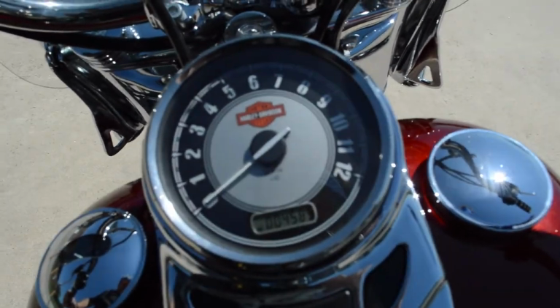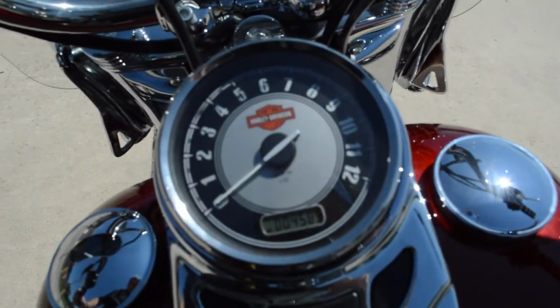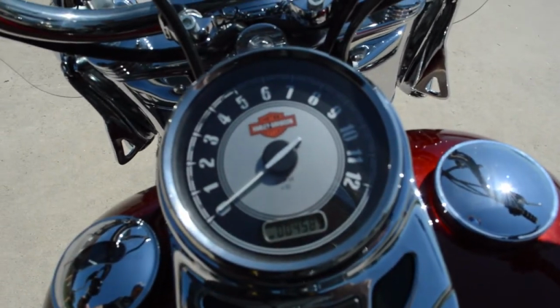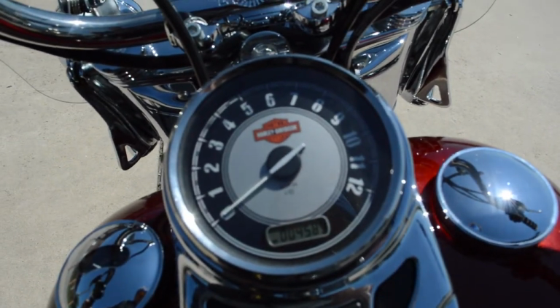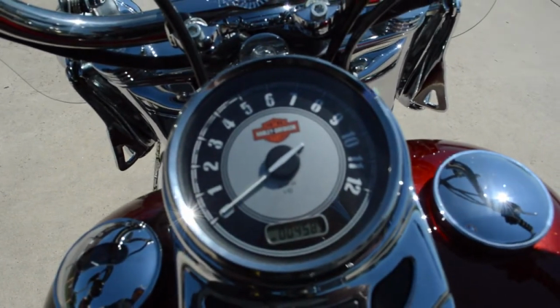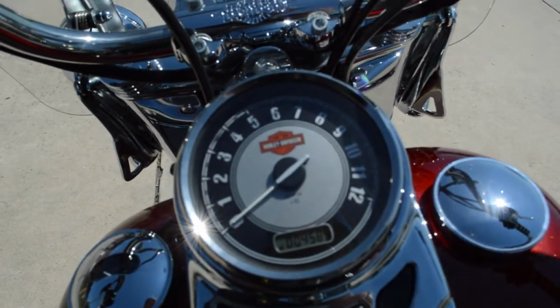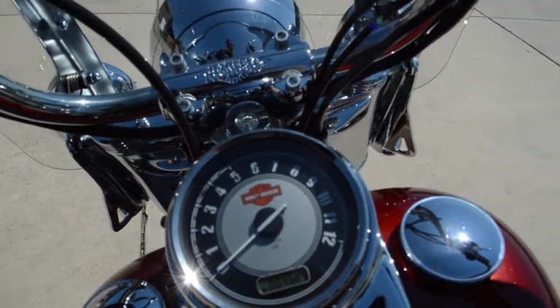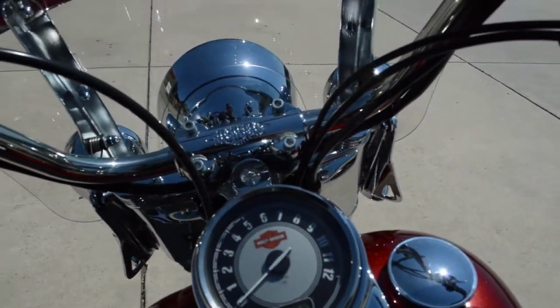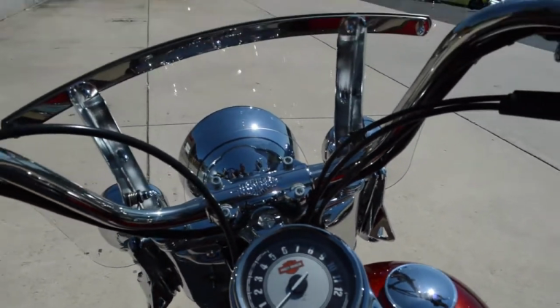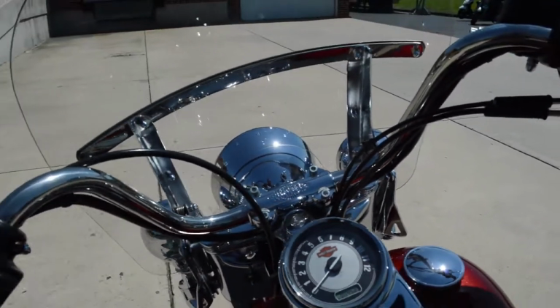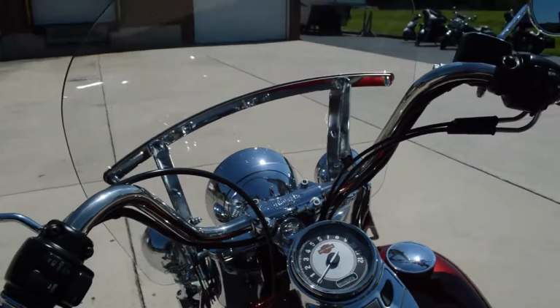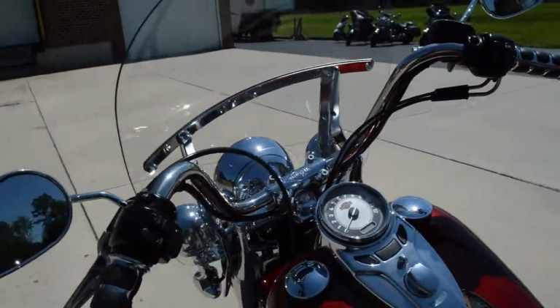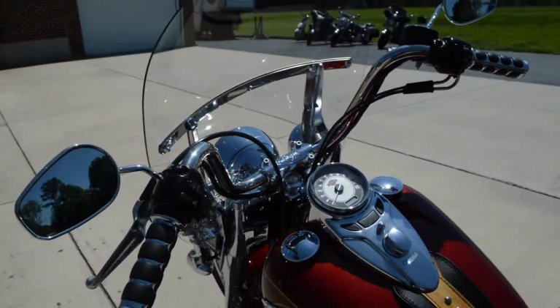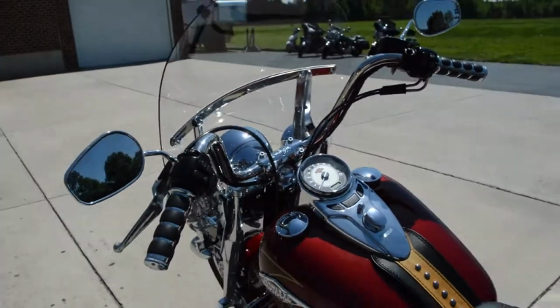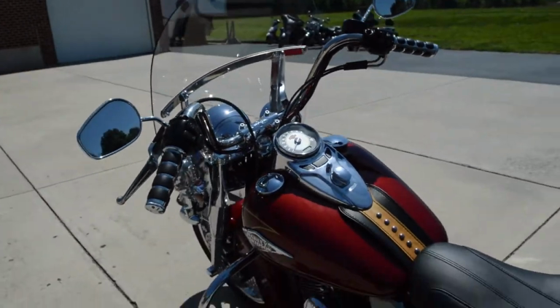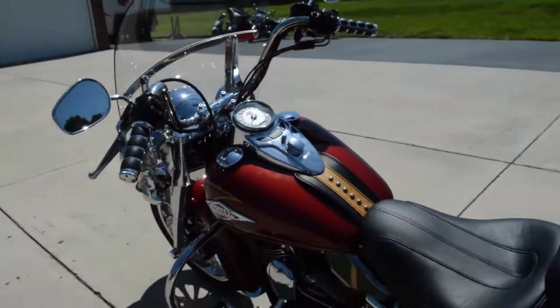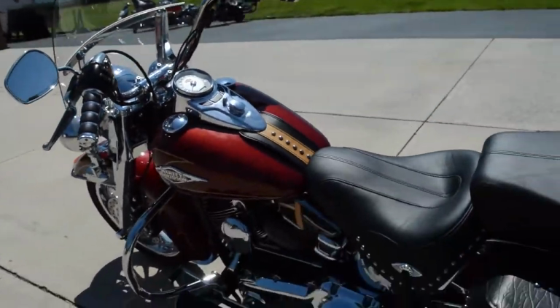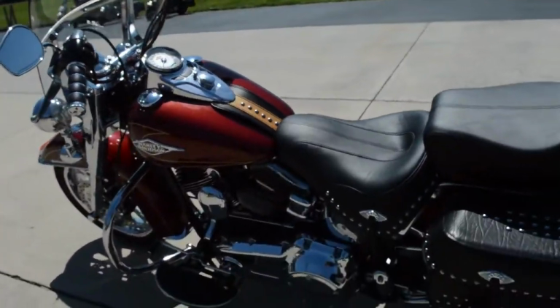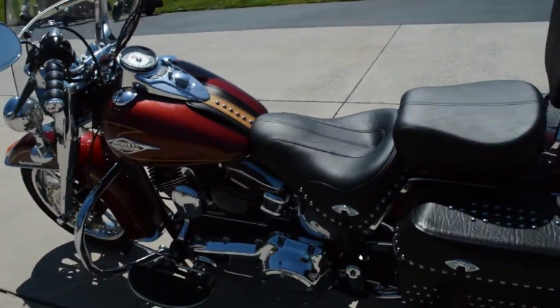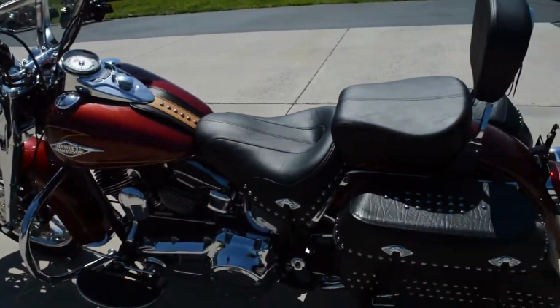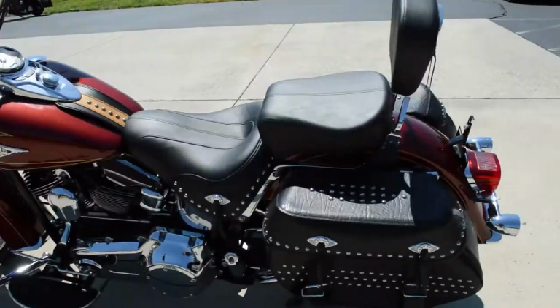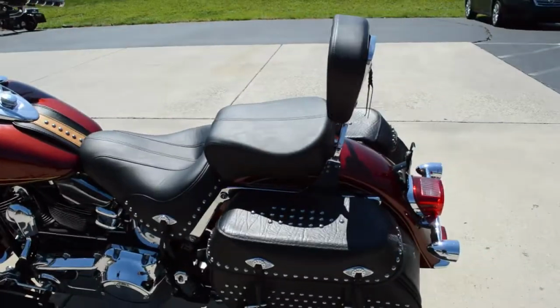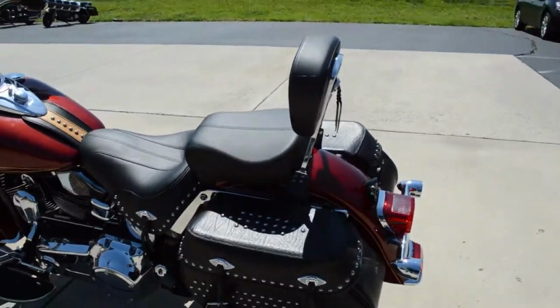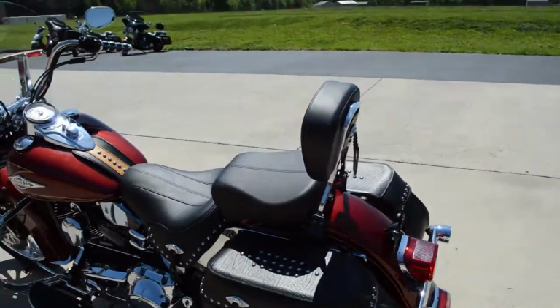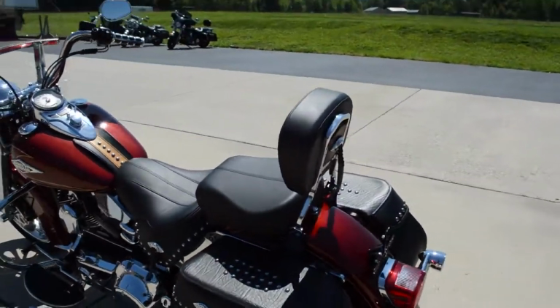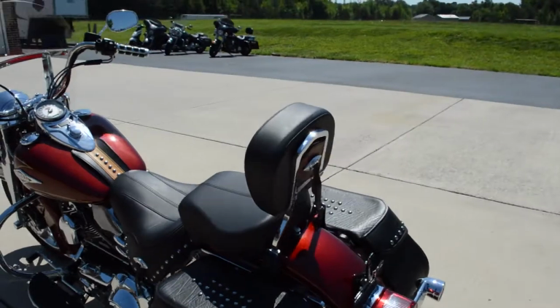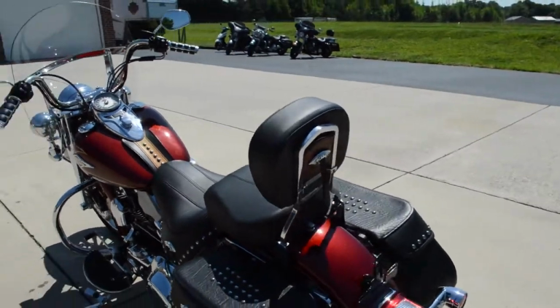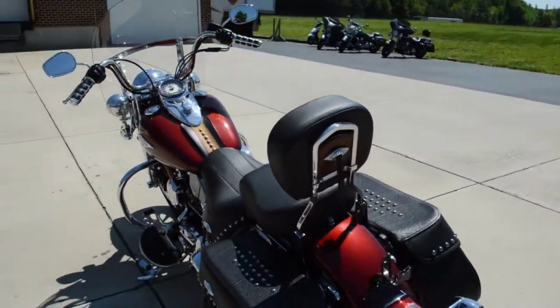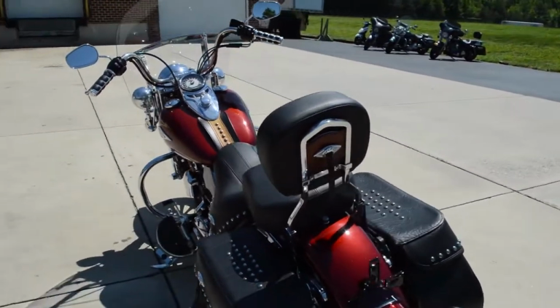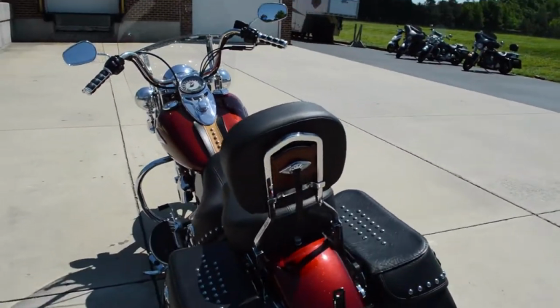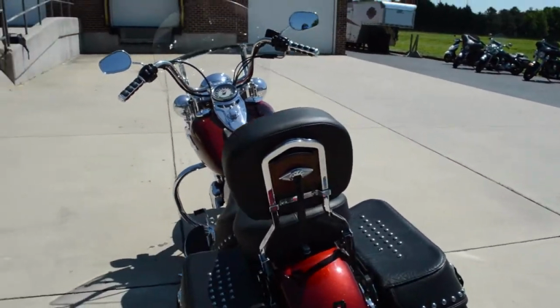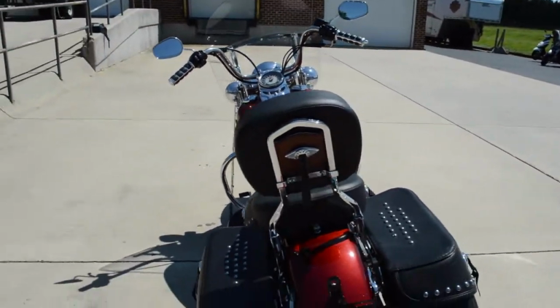Only 4,589 miles on this bike today — super low miles. It's been through our authorized service department and it's ready for the road.